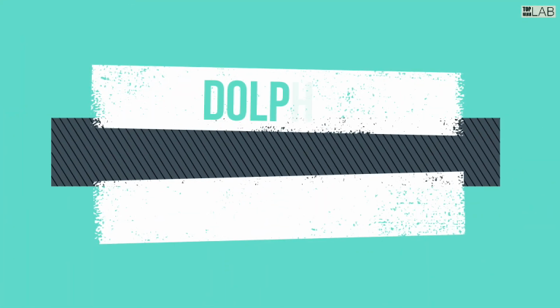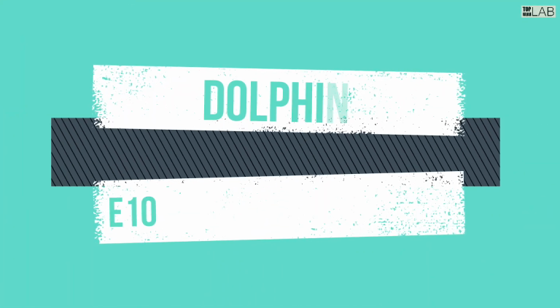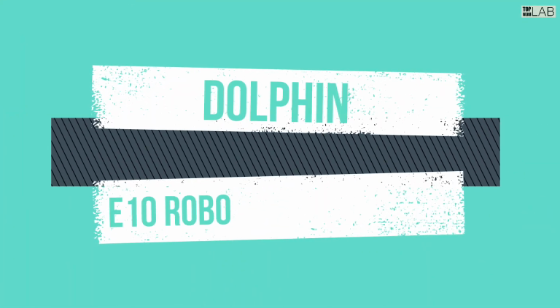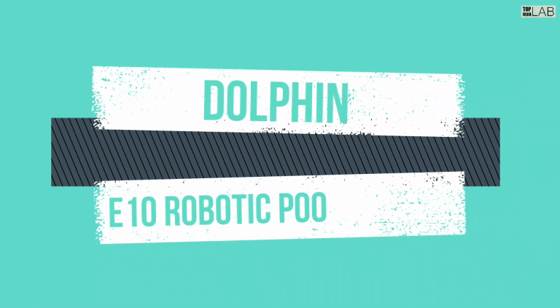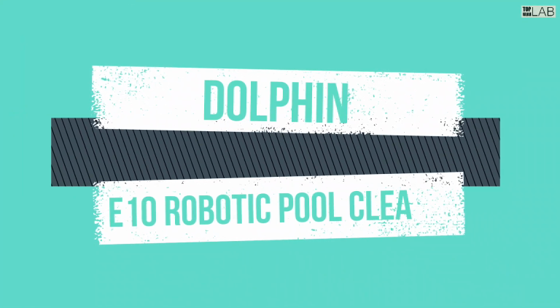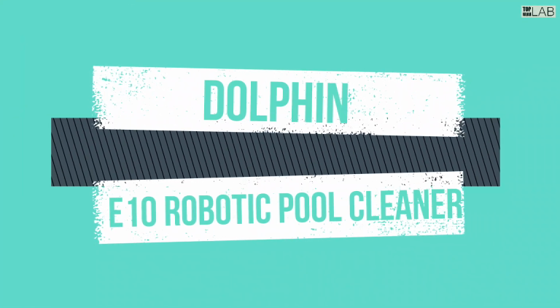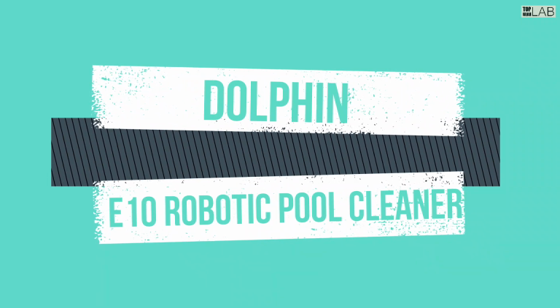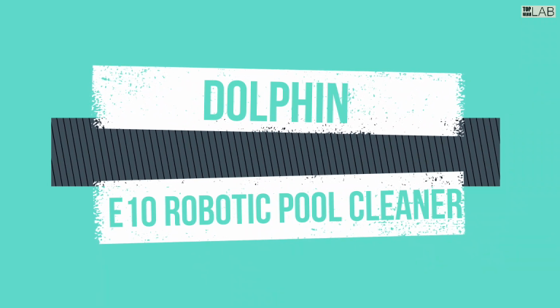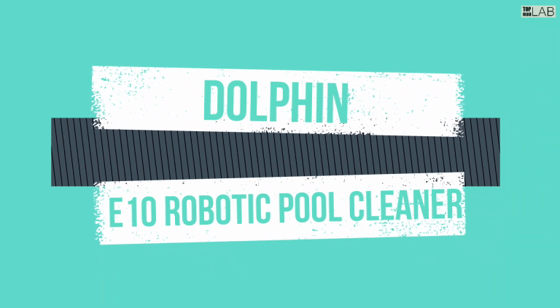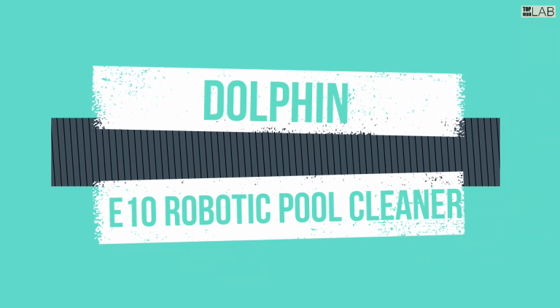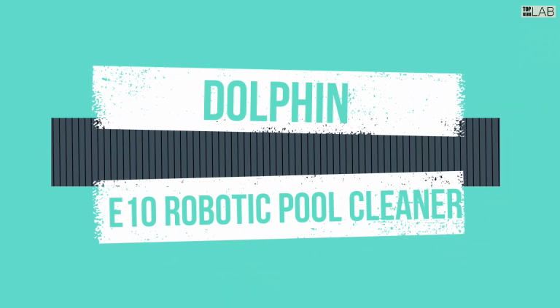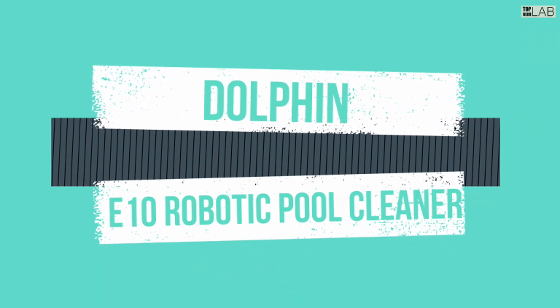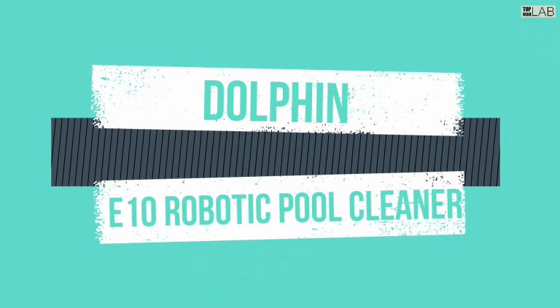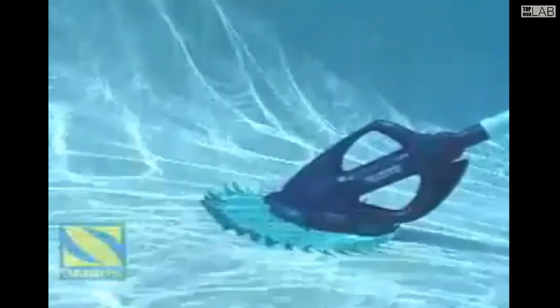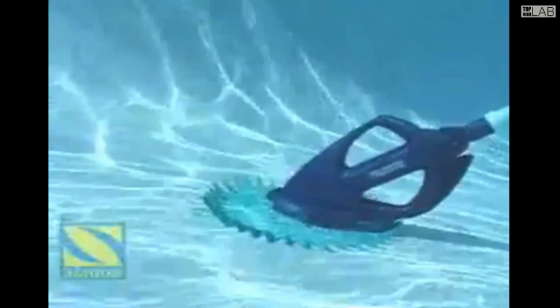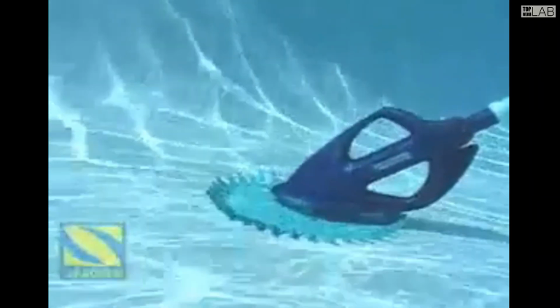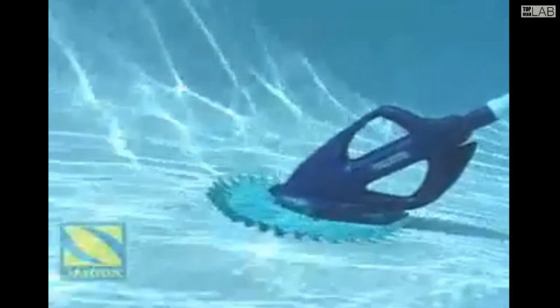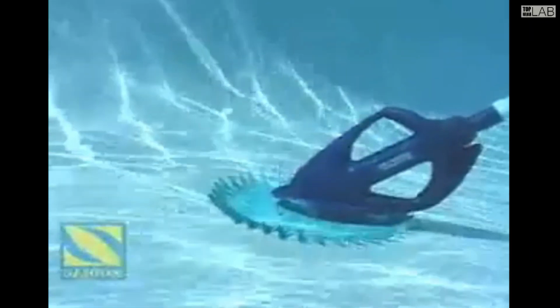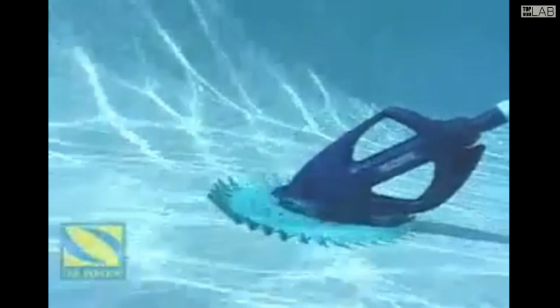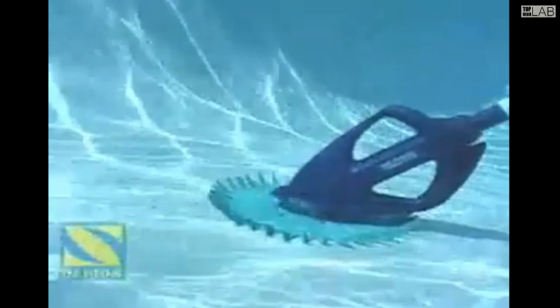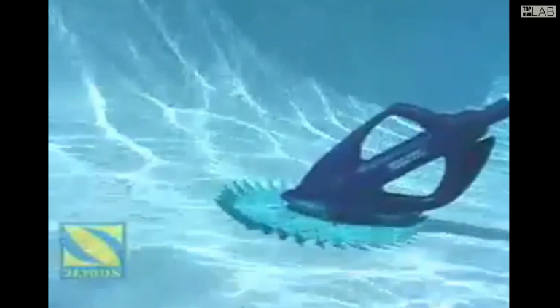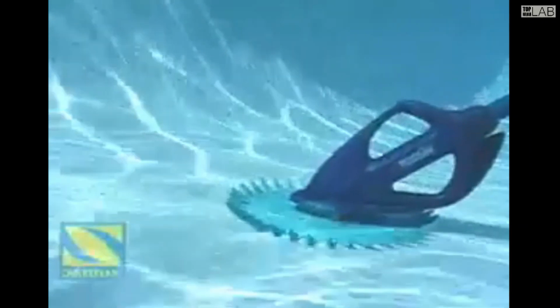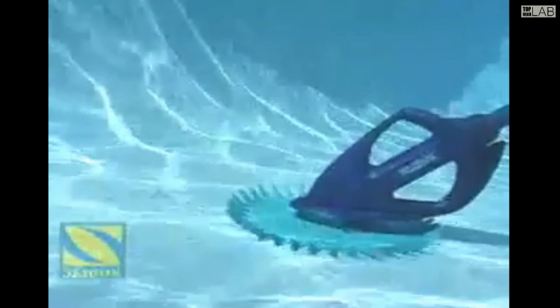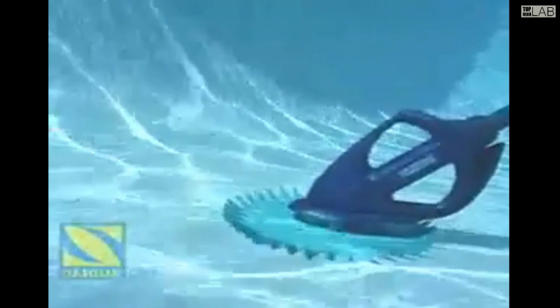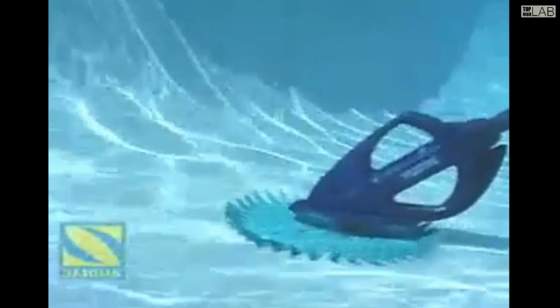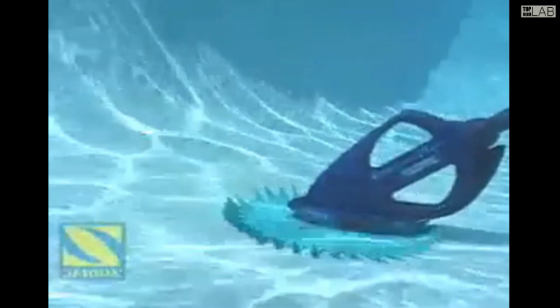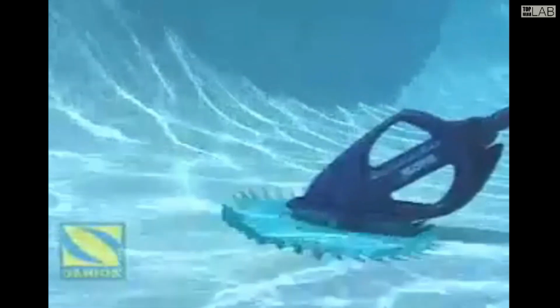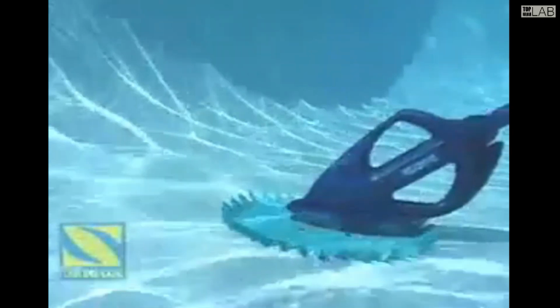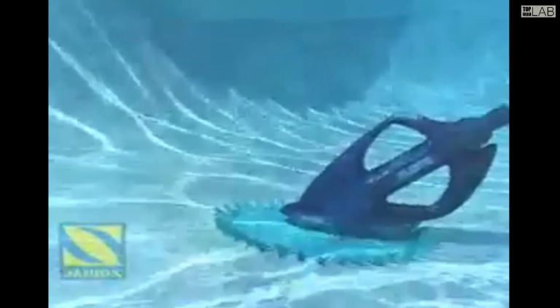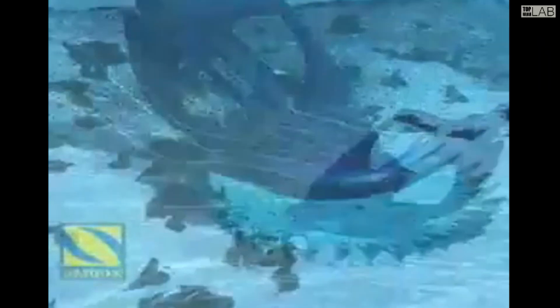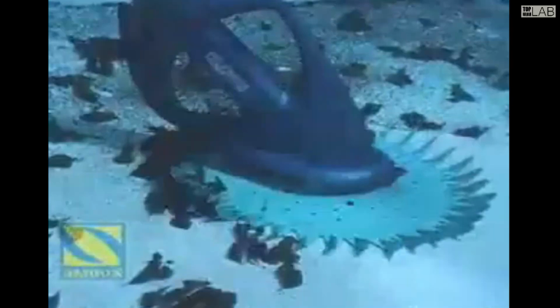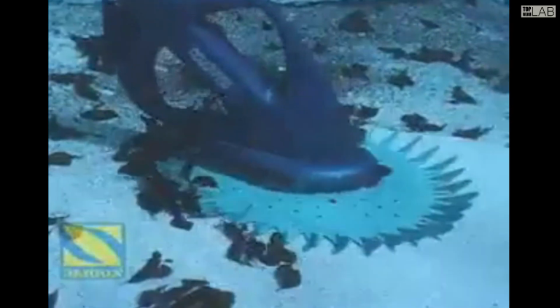Suitable for all pool surfaces, the G3 Pro sets up quickly and expertly removes debris while thoroughly cleaning pool floor and walls to the waterline.